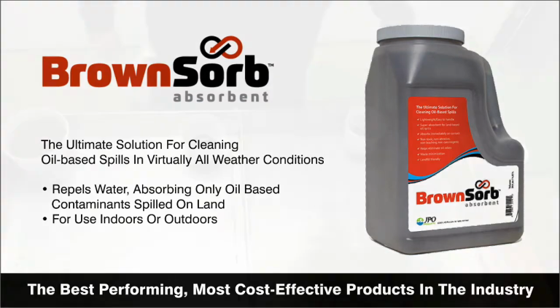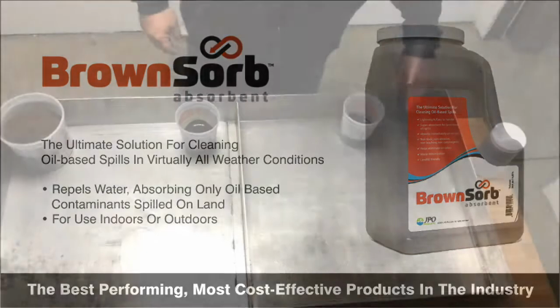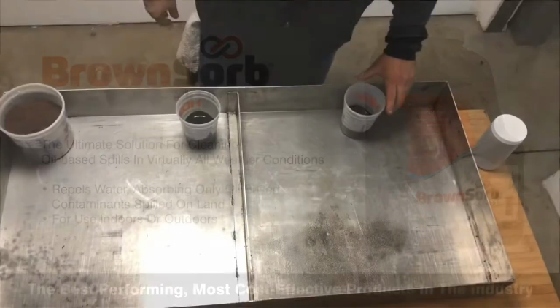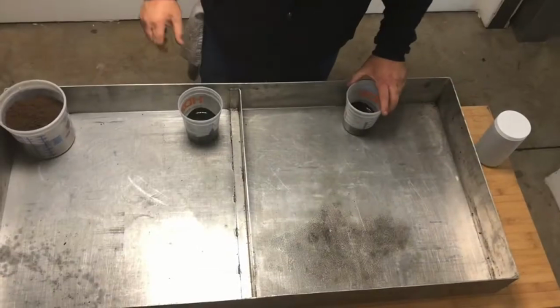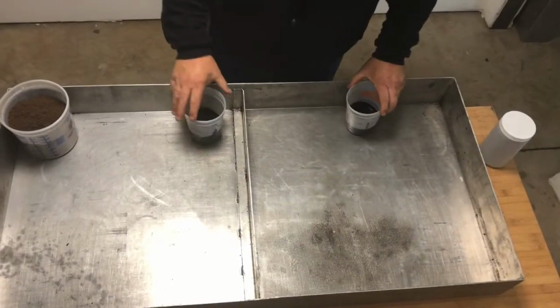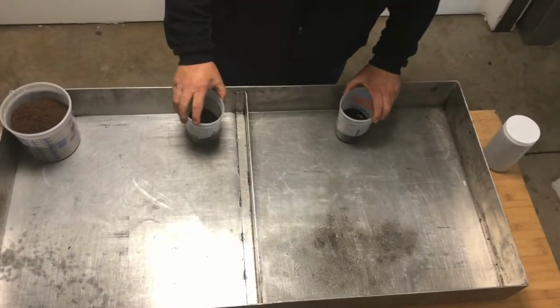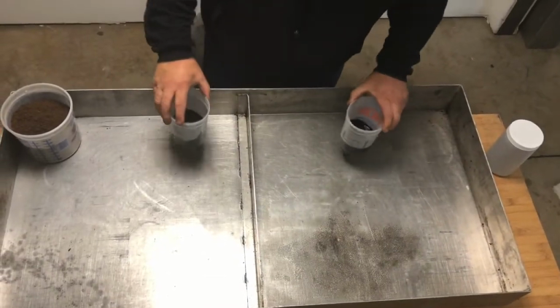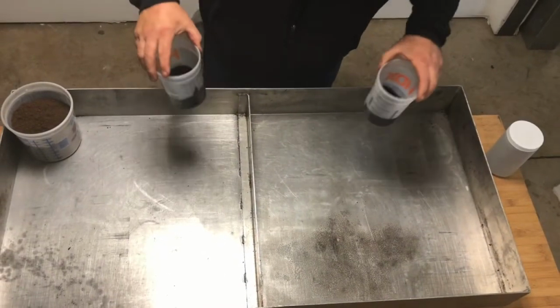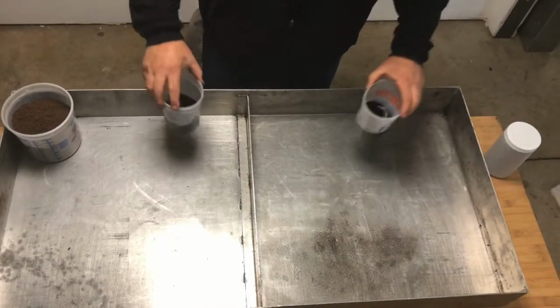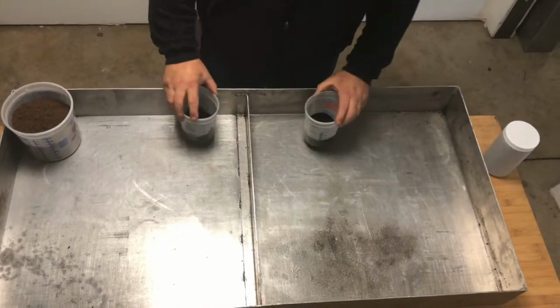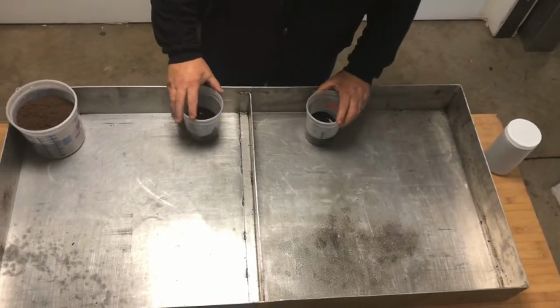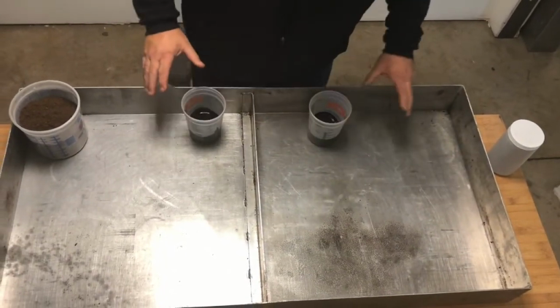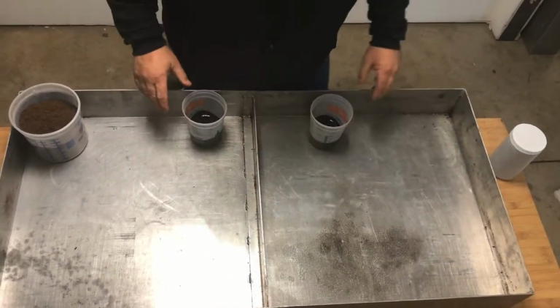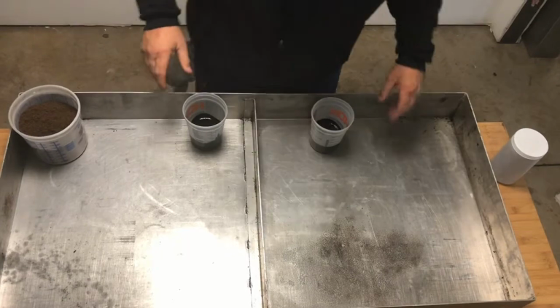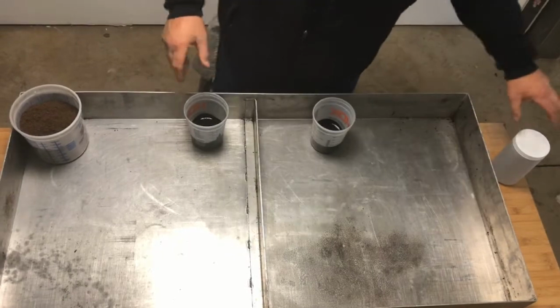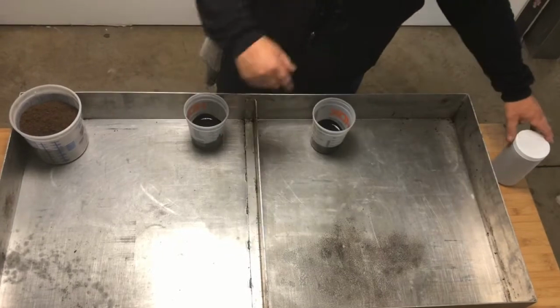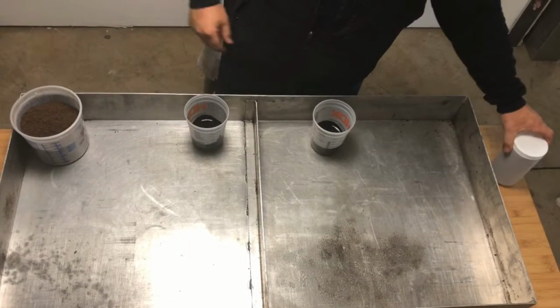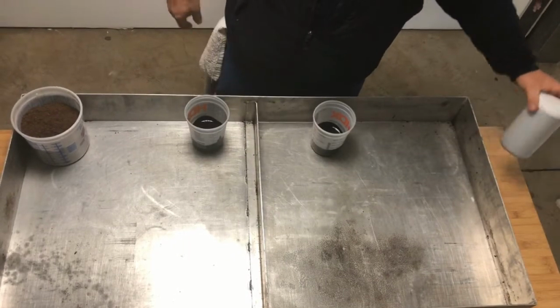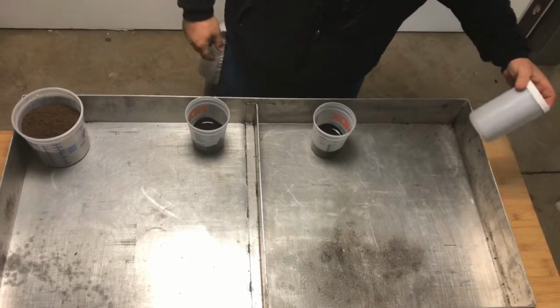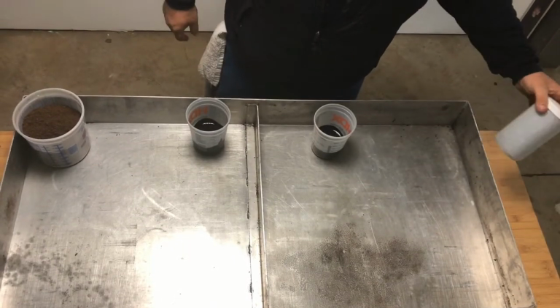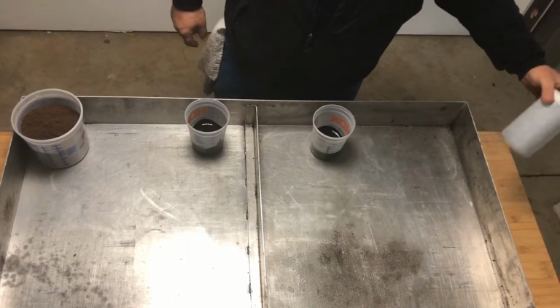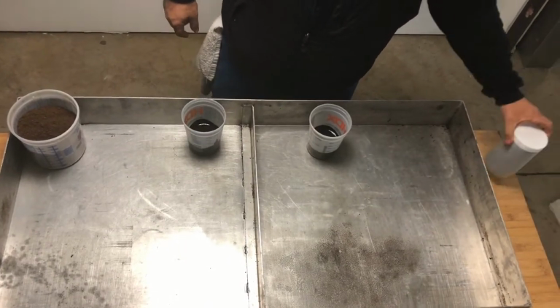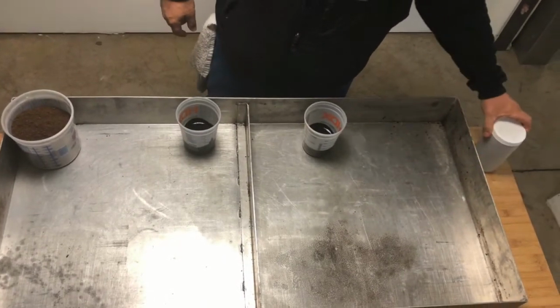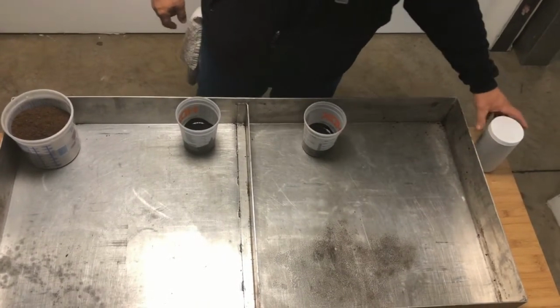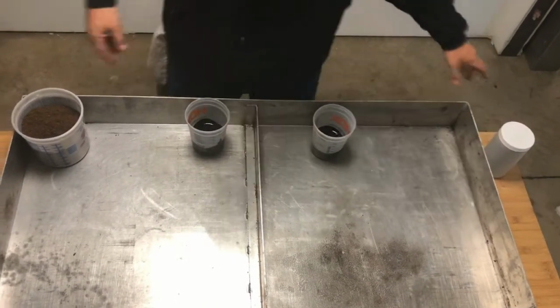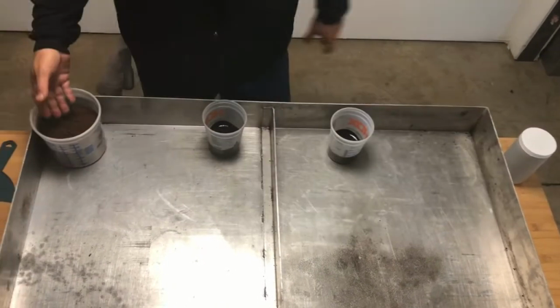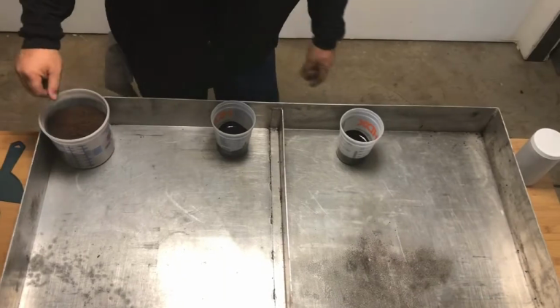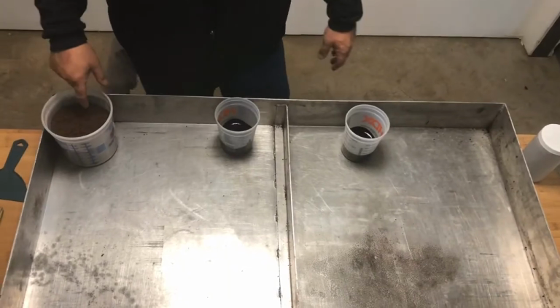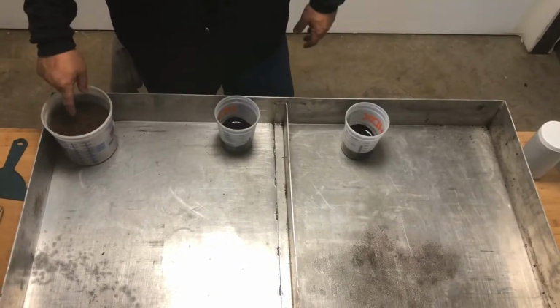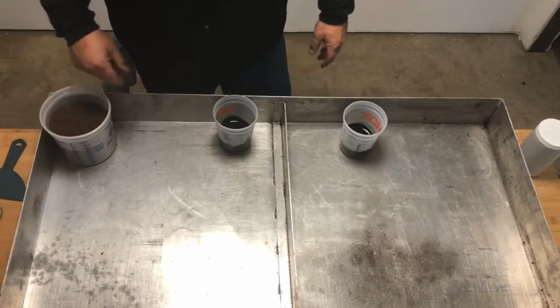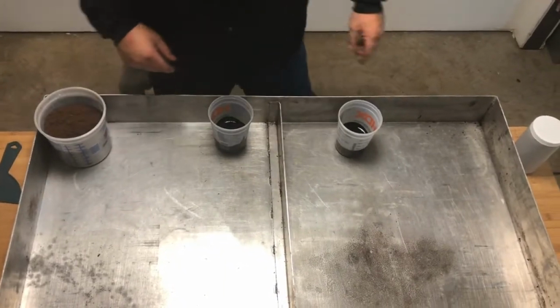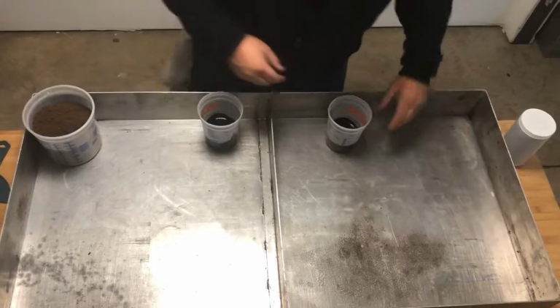What we're going to demo now is we're going to pour 8 ounces of waste oil on each side of the tray, then we're going to use 2 pounds of a clay product and 8 ounces of our Browns Orb.